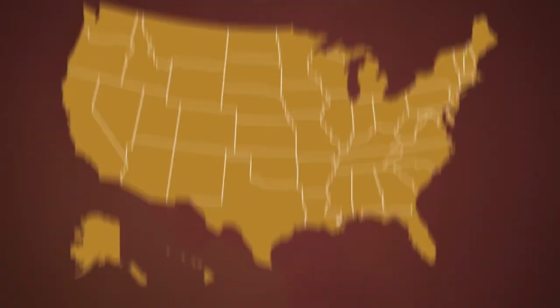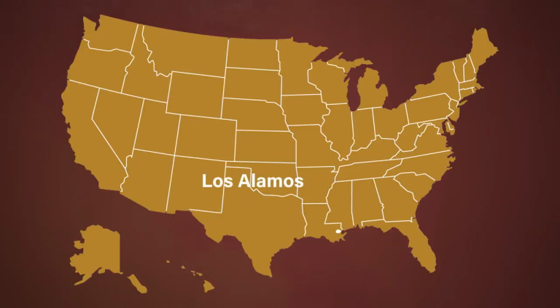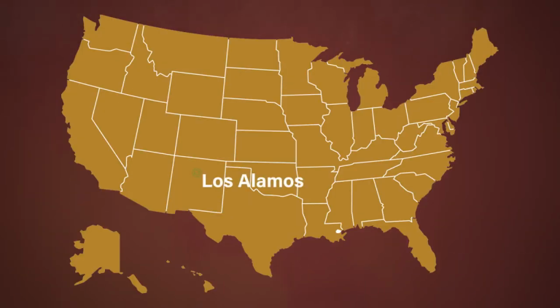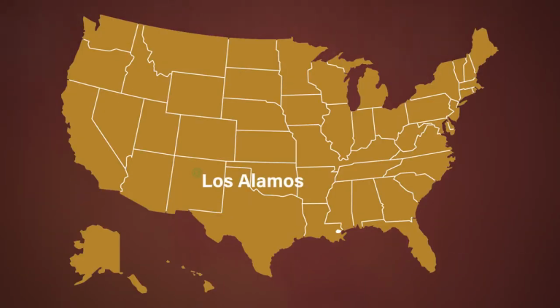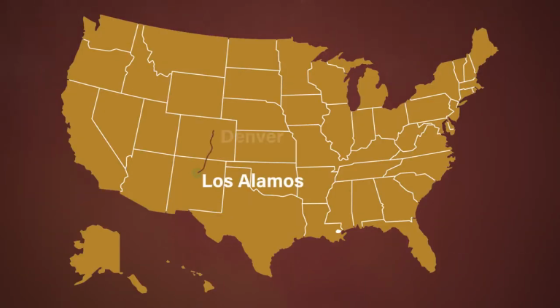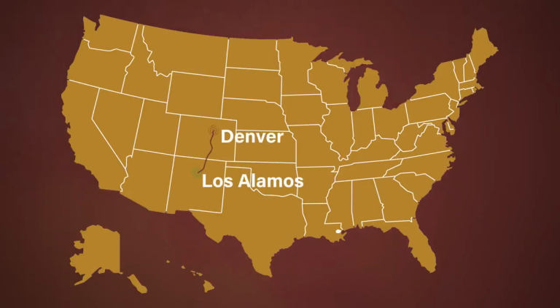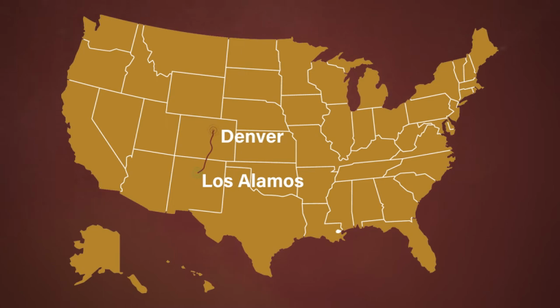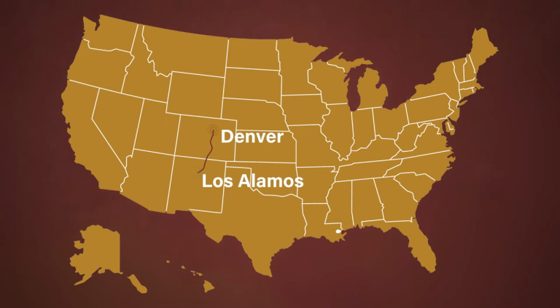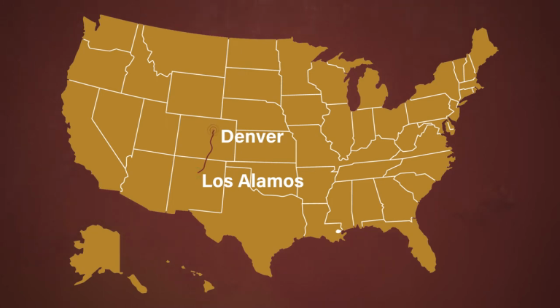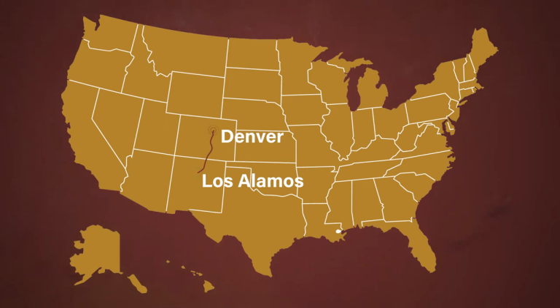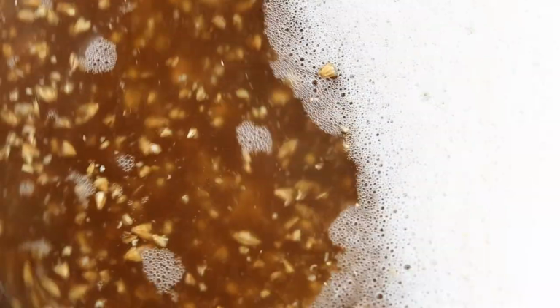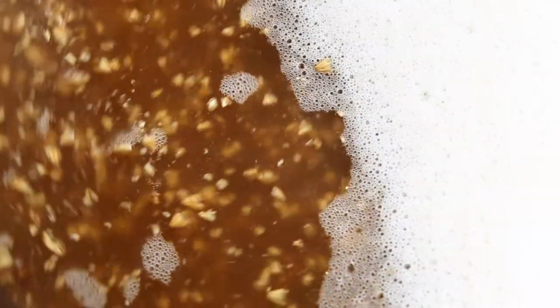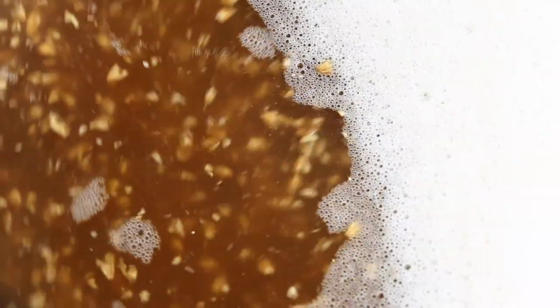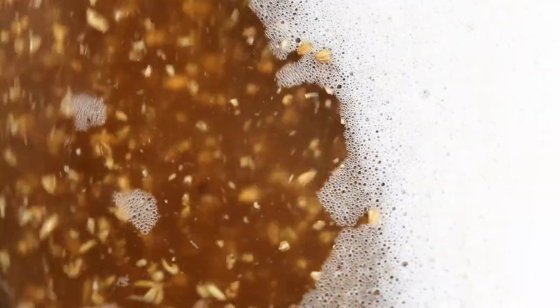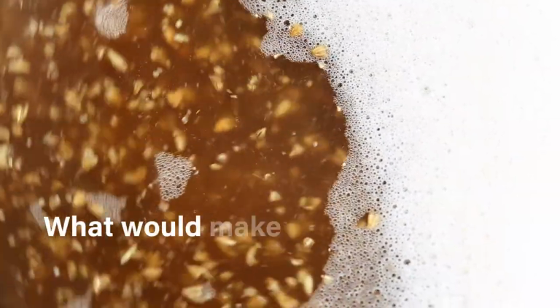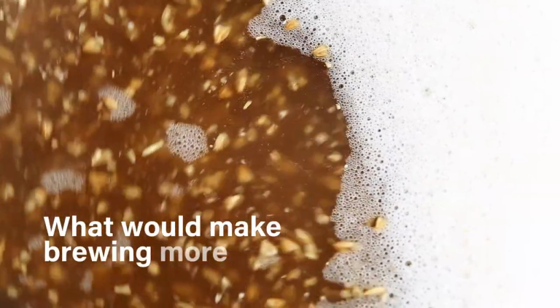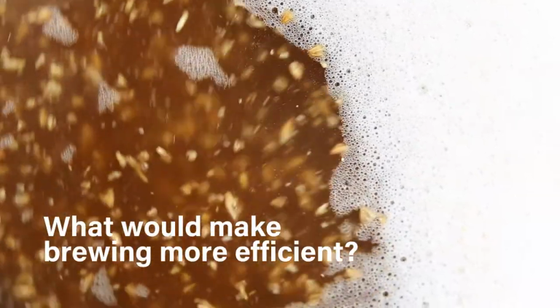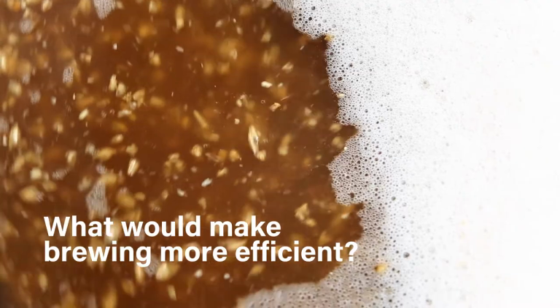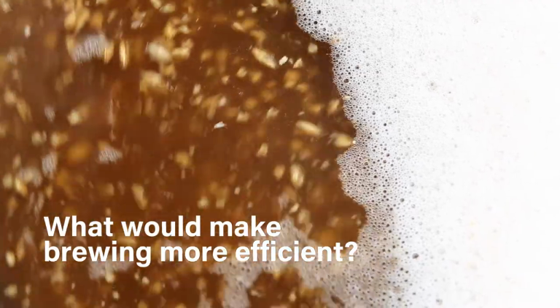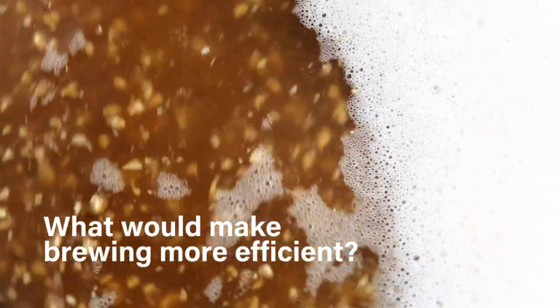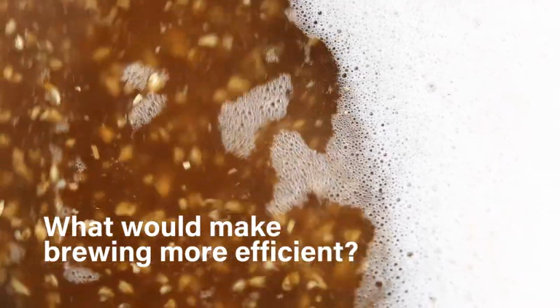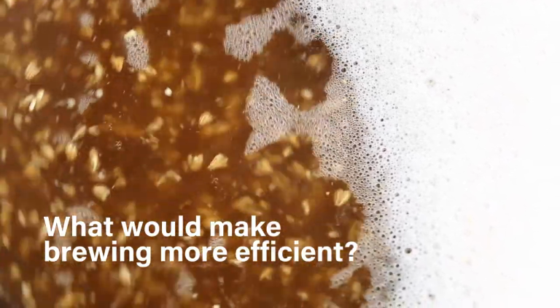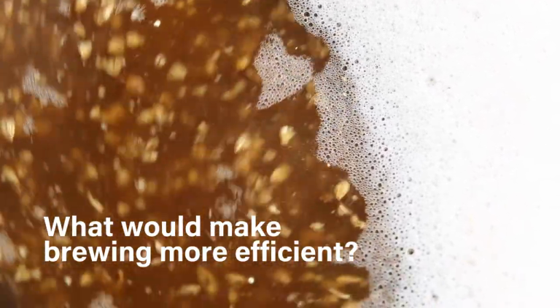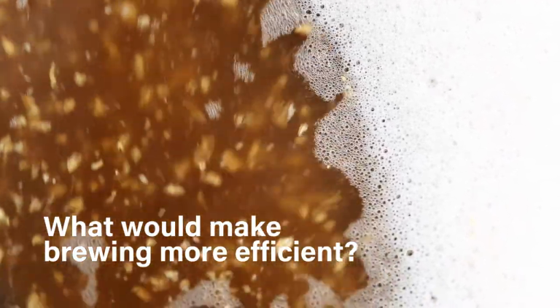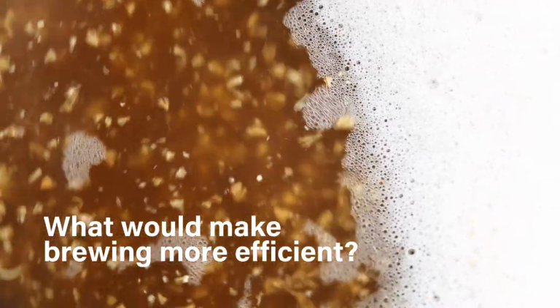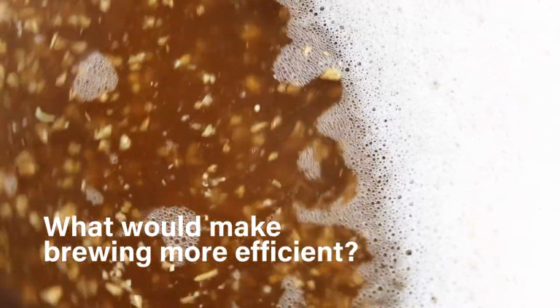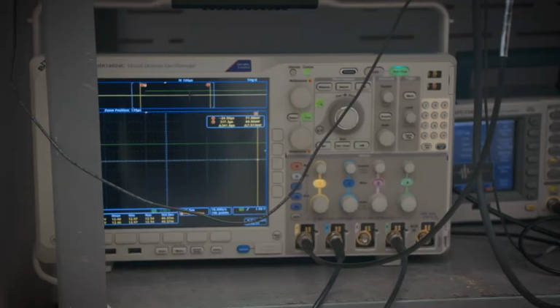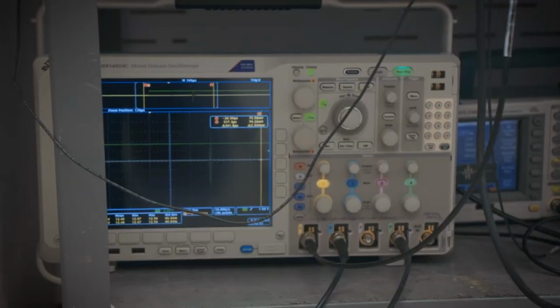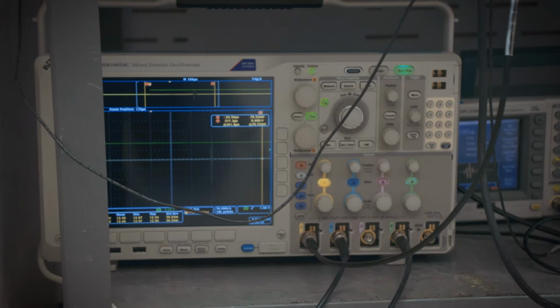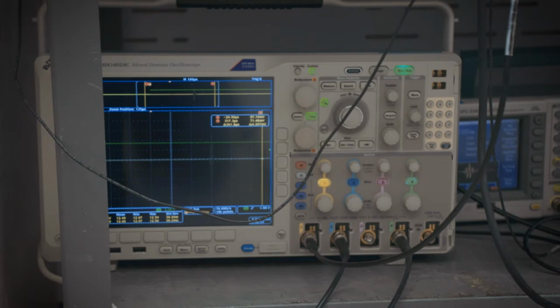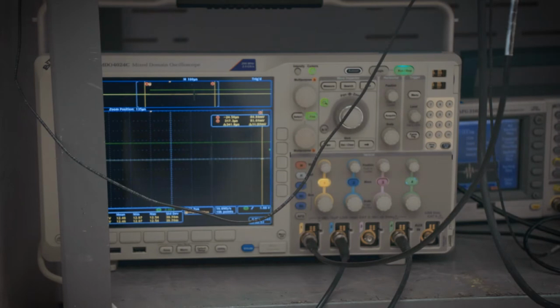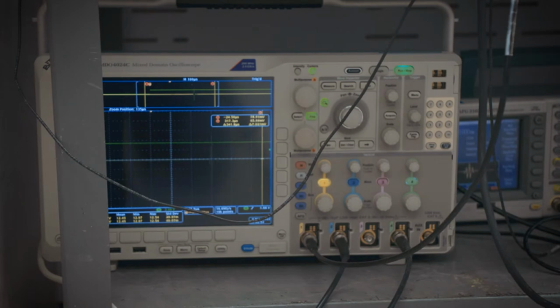Scientists at Los Alamos National Laboratory met with craft breweries in the Denver area in 2021 and asked what problems they faced. What would make brewing easier and more efficient? The ability to monitor fermentation stood out as a key issue.